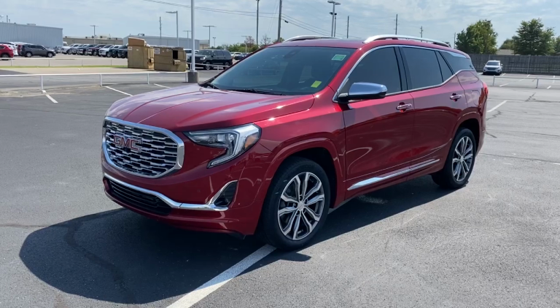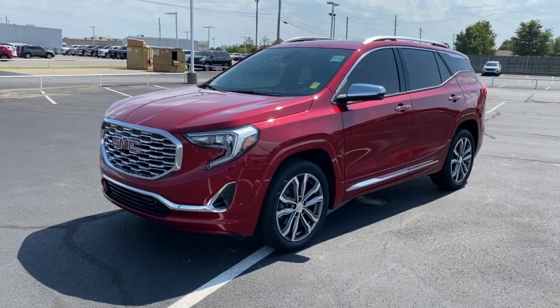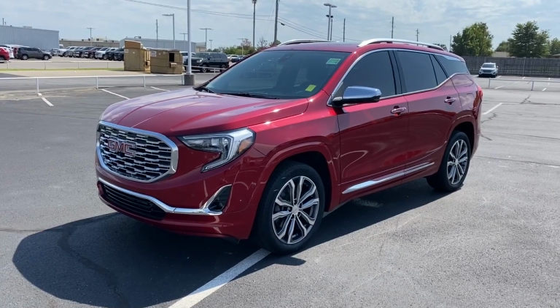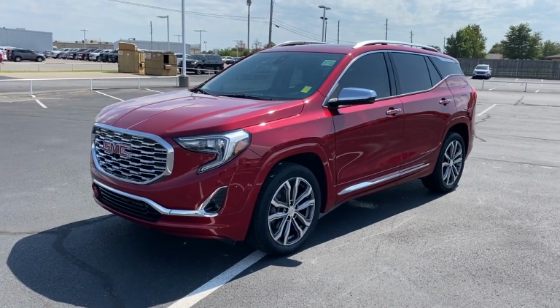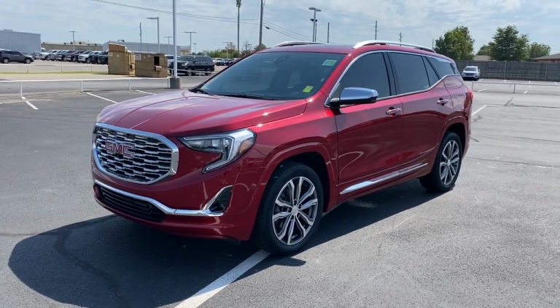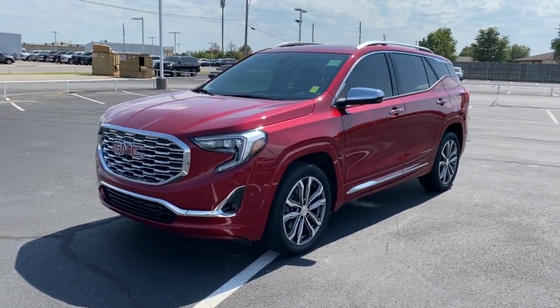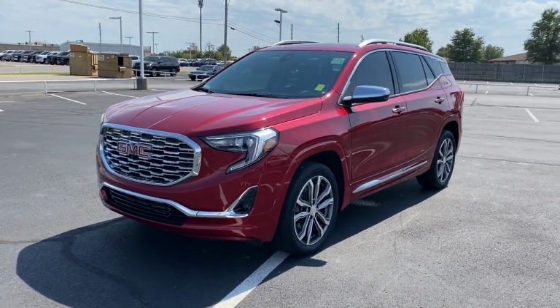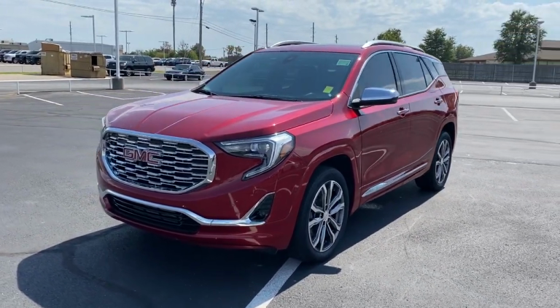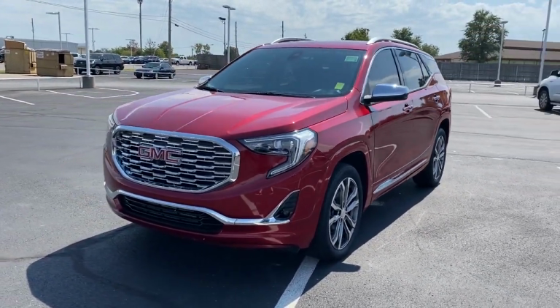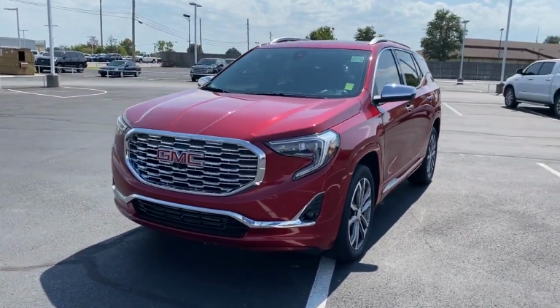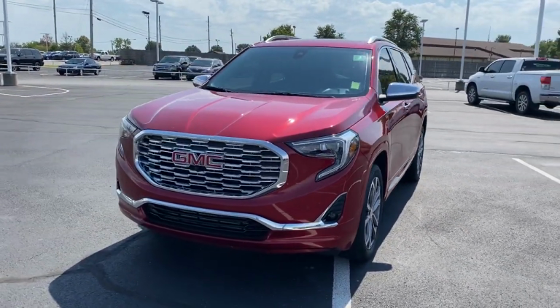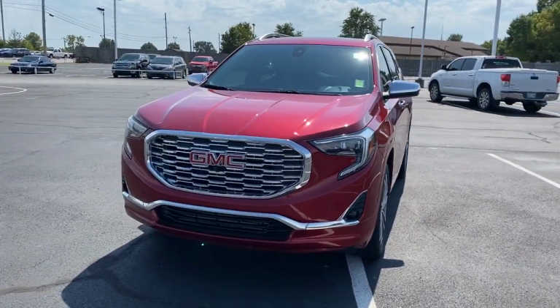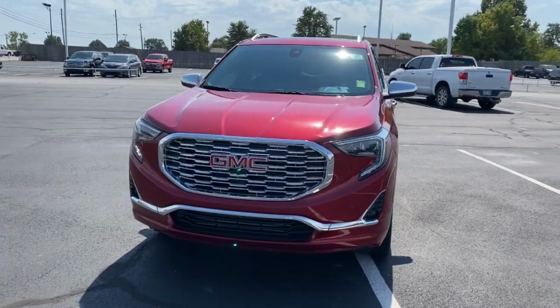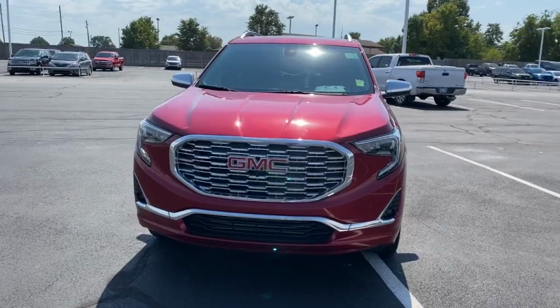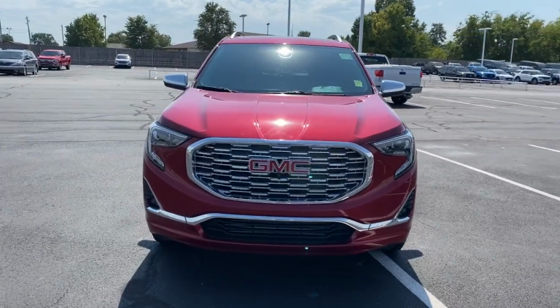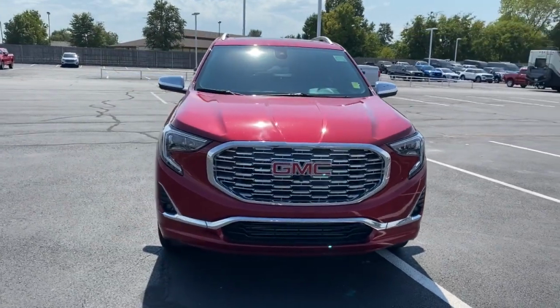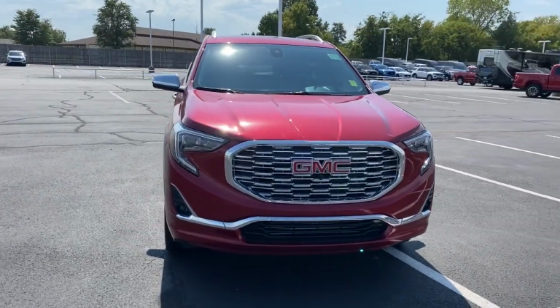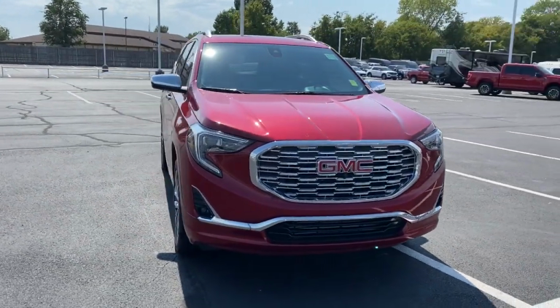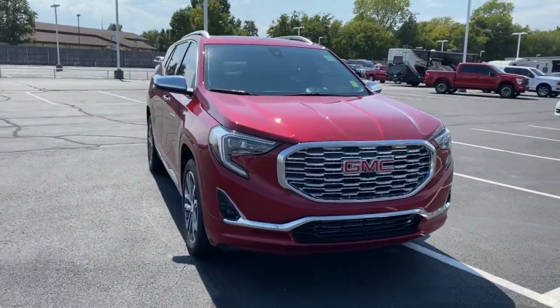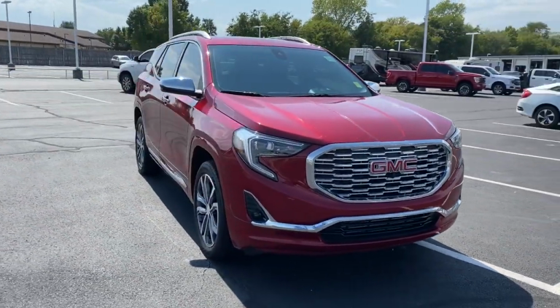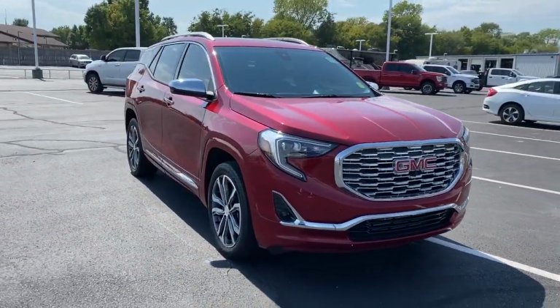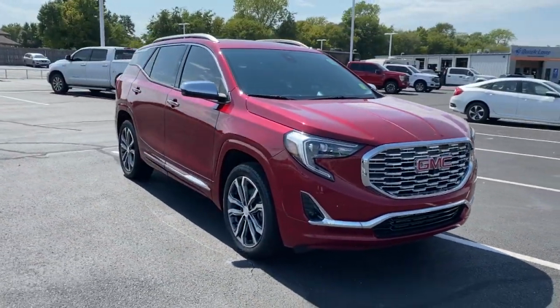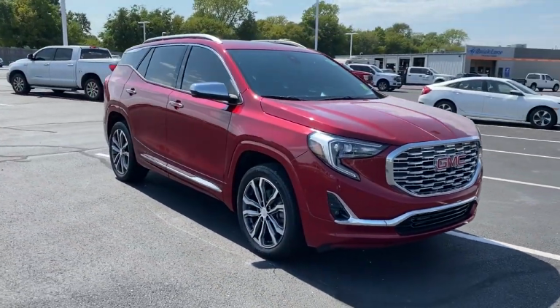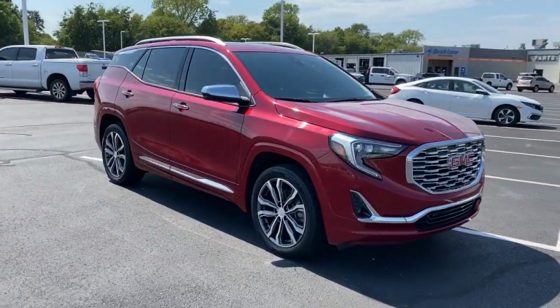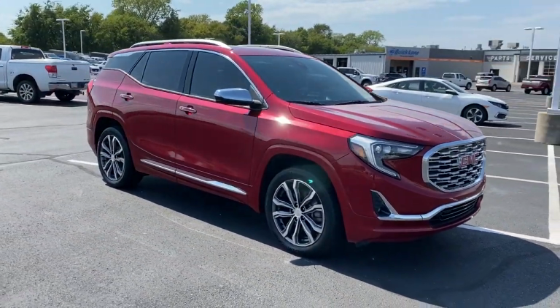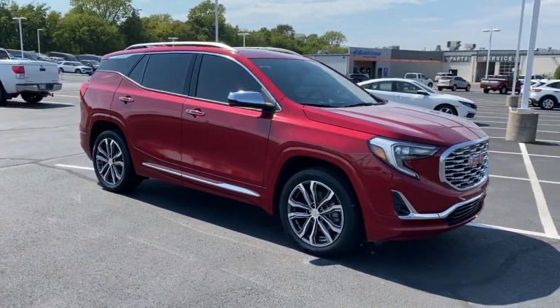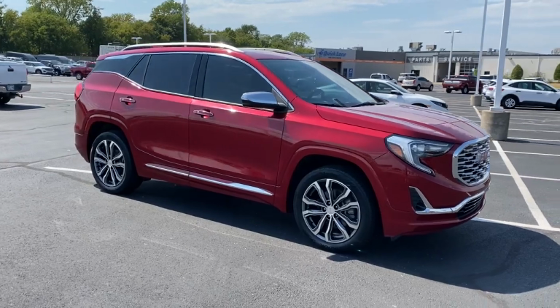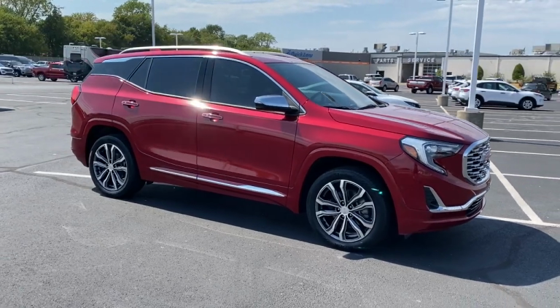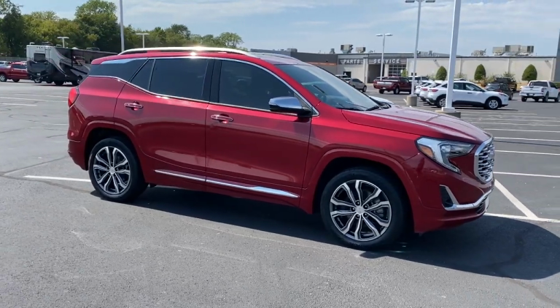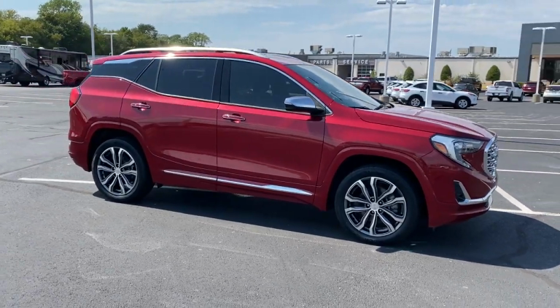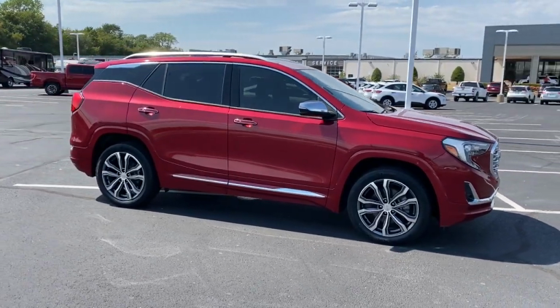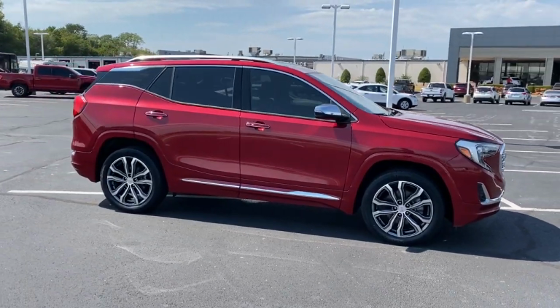Introducing the 2018 GMC Terrain. With less than 50,000 miles on the odometer, this vehicle stands out from the rest. You deserve a ride that was designed with your needs in mind.